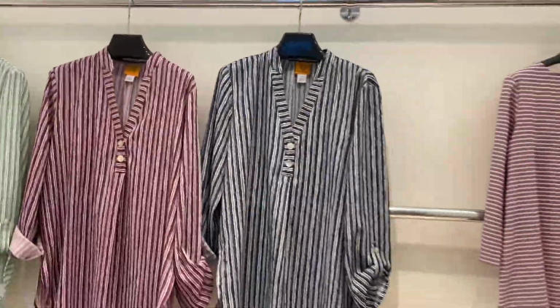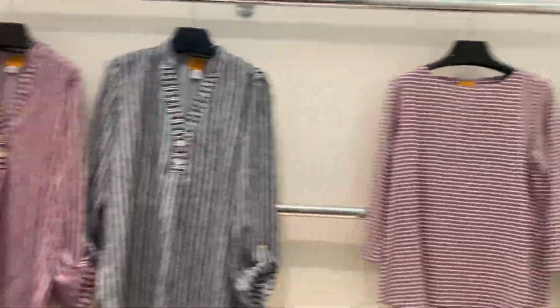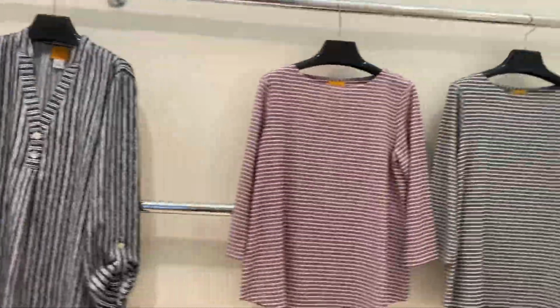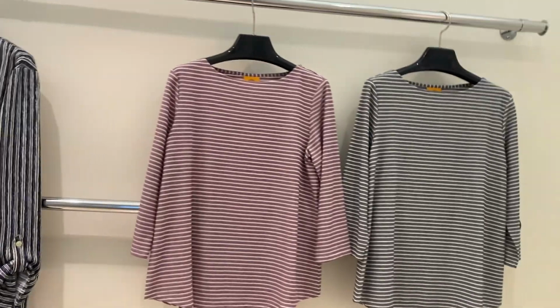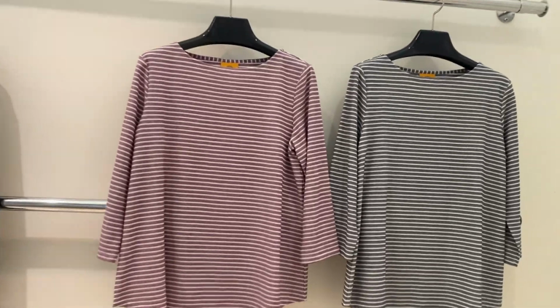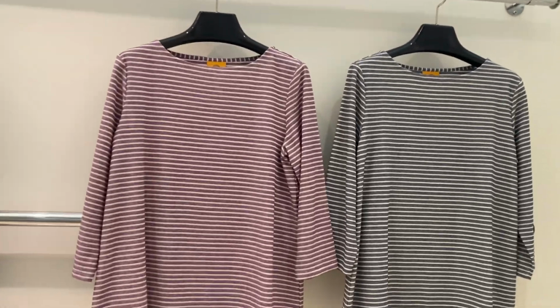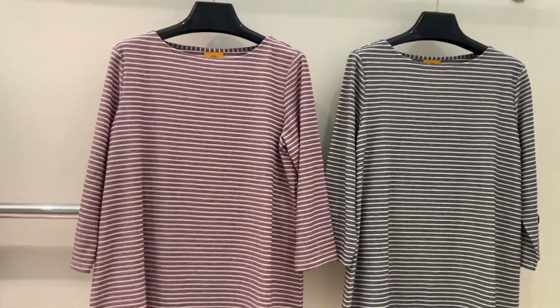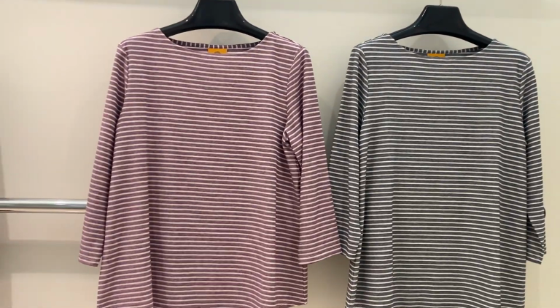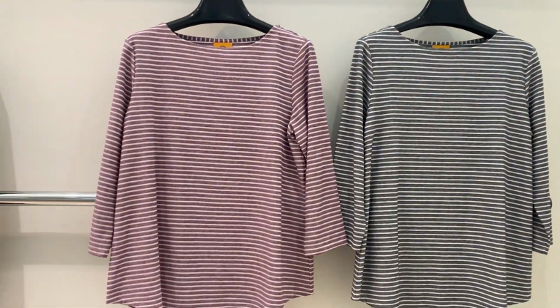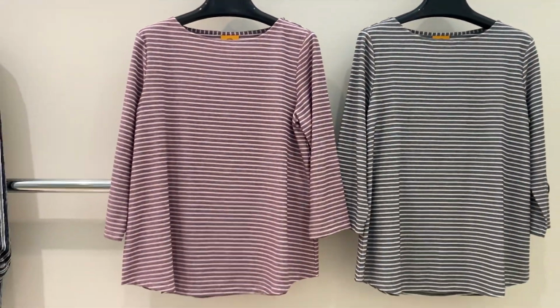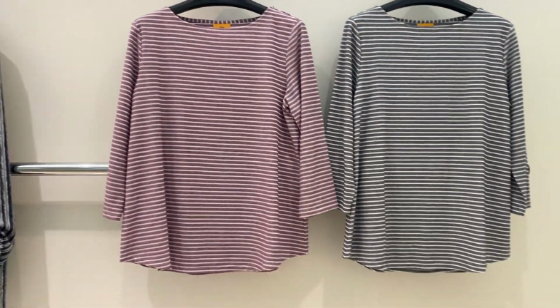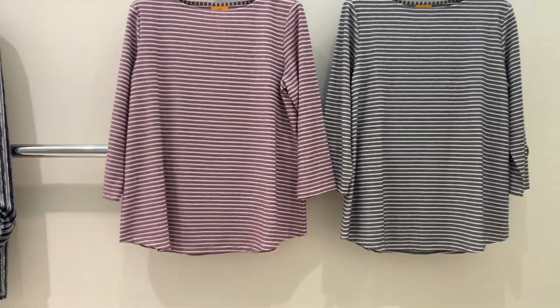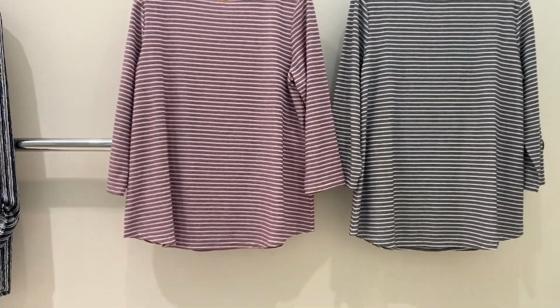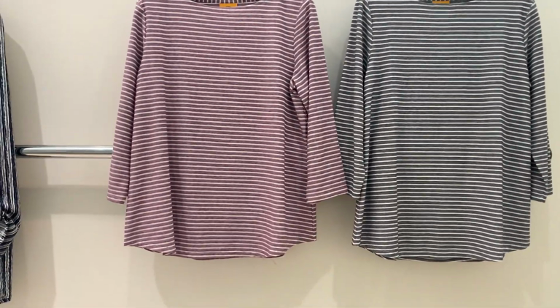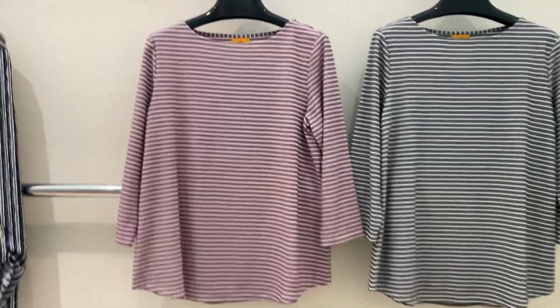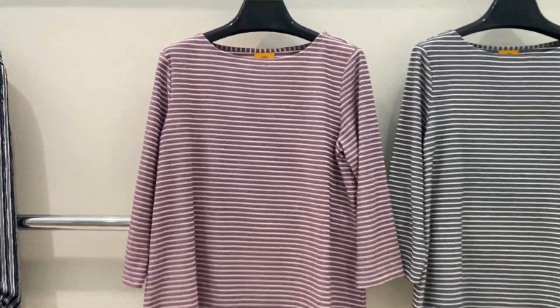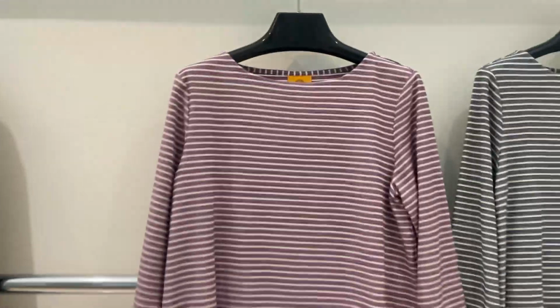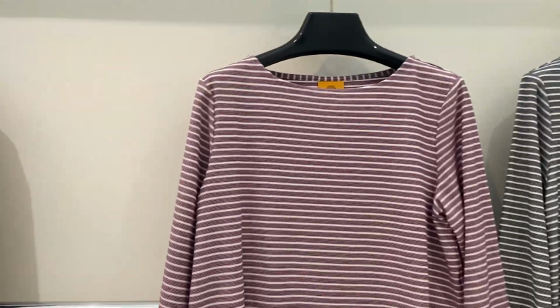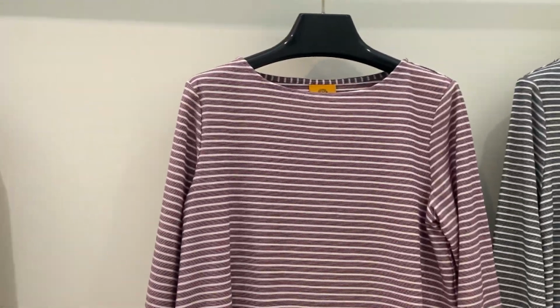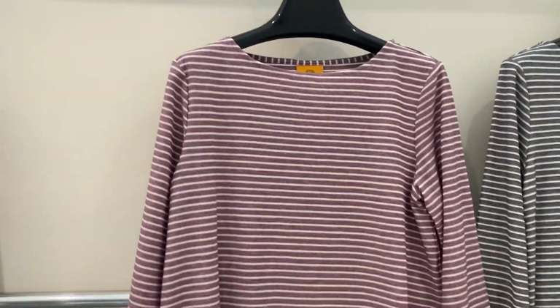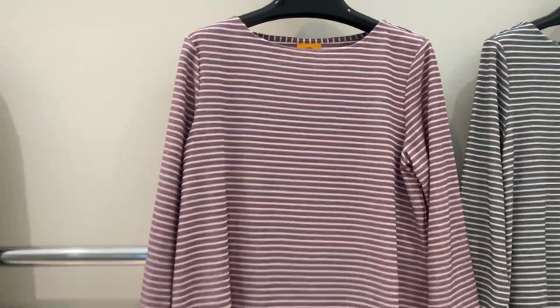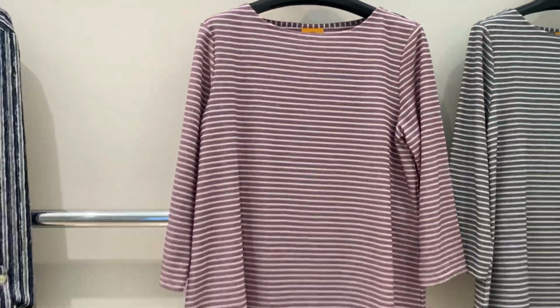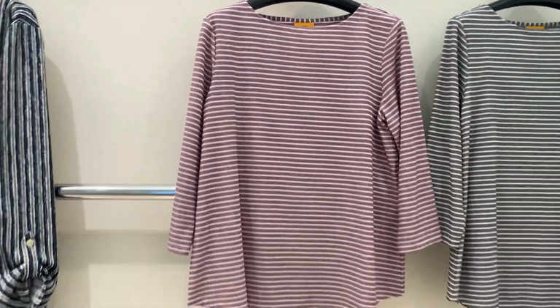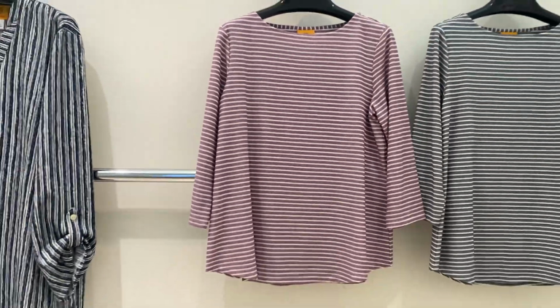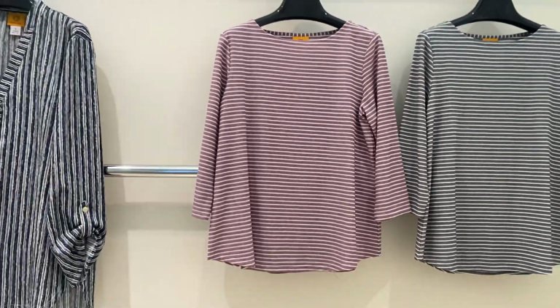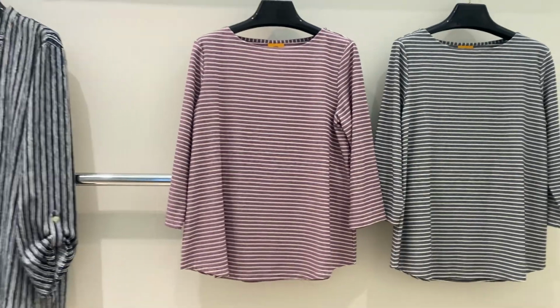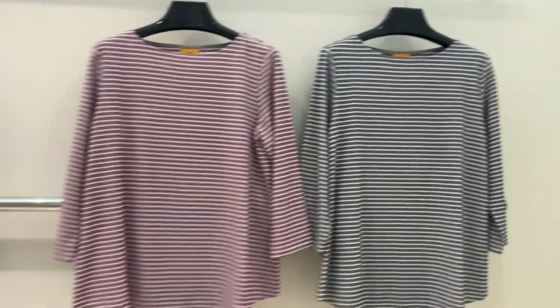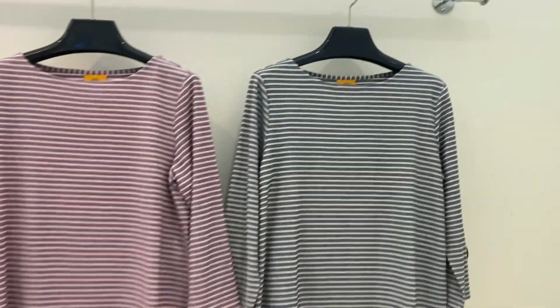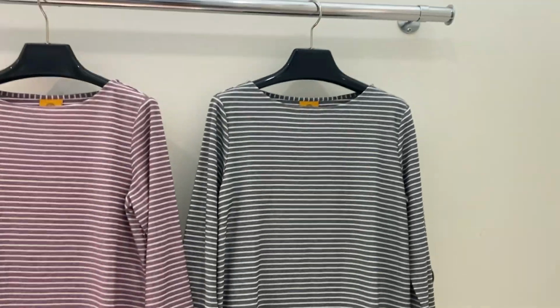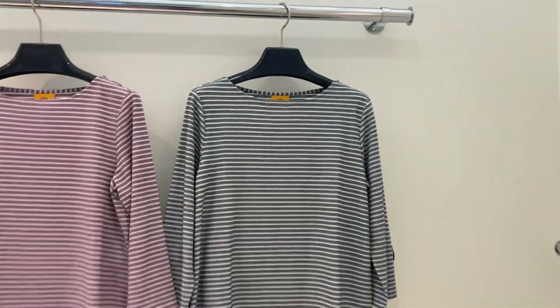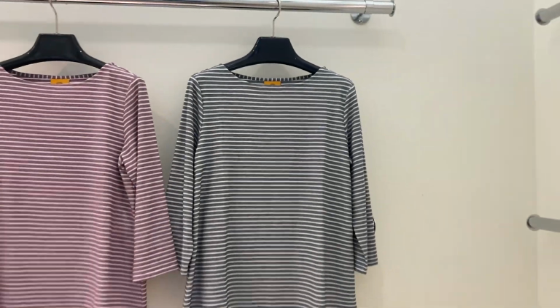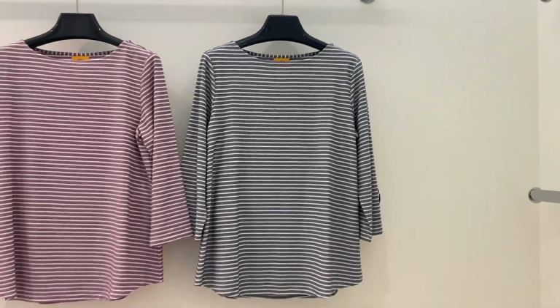Next we have our striped tee. This has a three-quarter sleeve and round hem. Here we have her in the Bordeaux and white stripe and the navy with the white stripe.